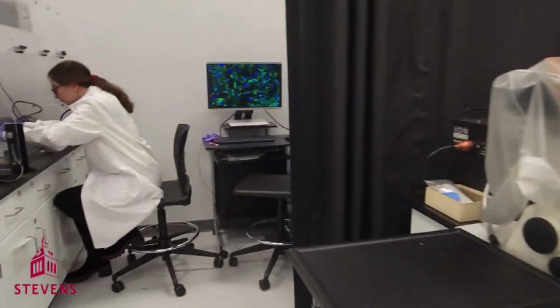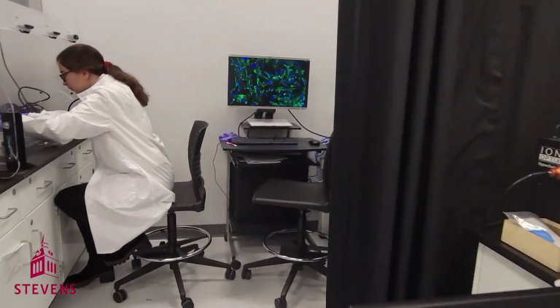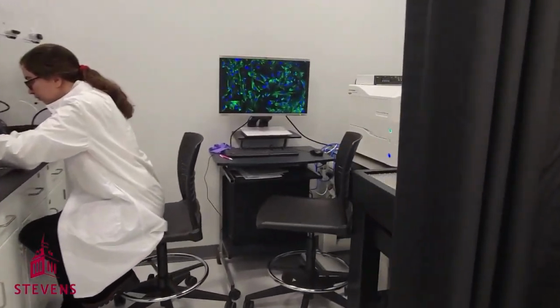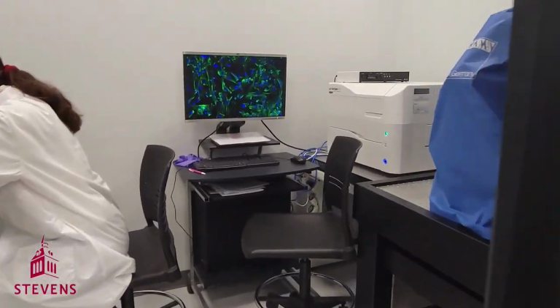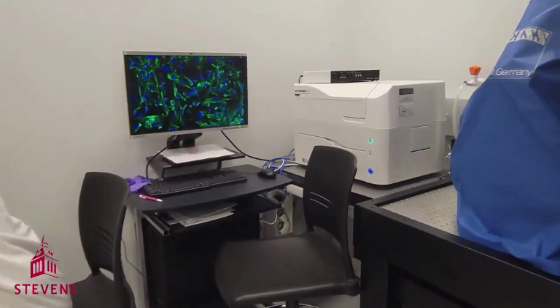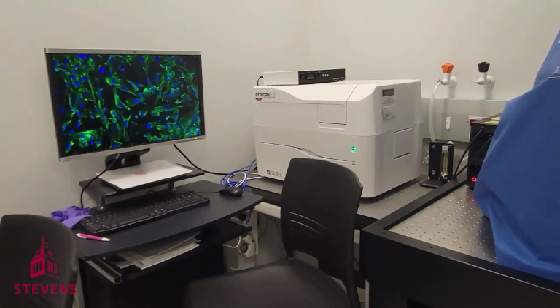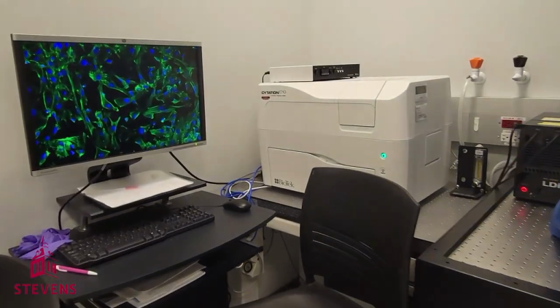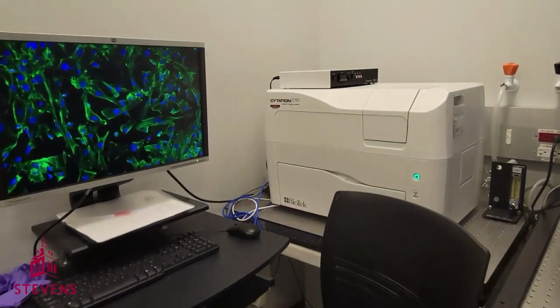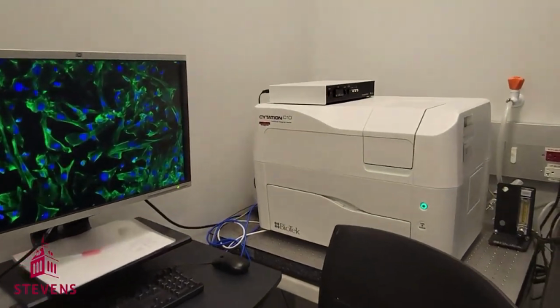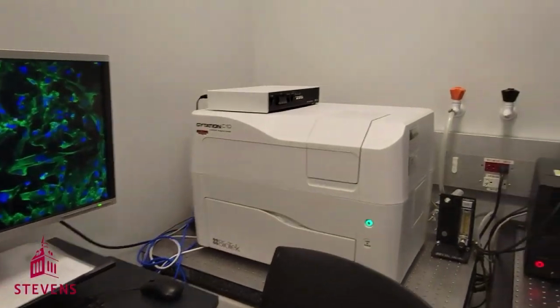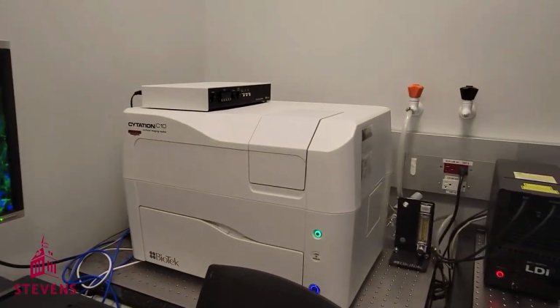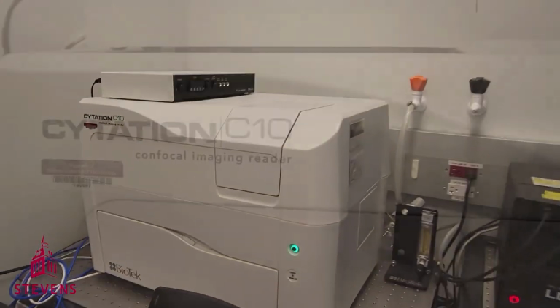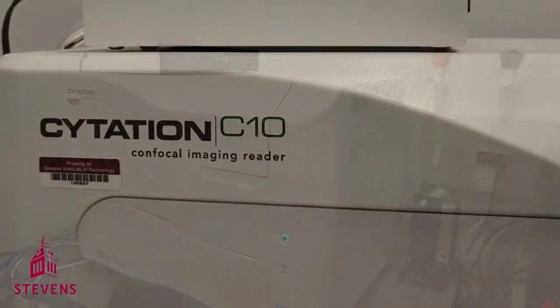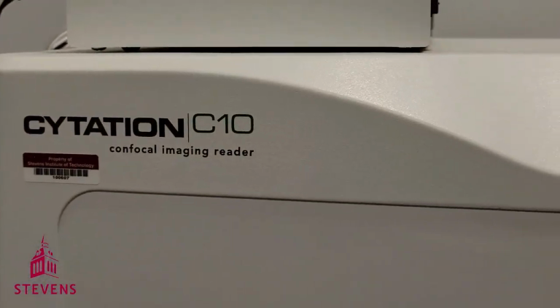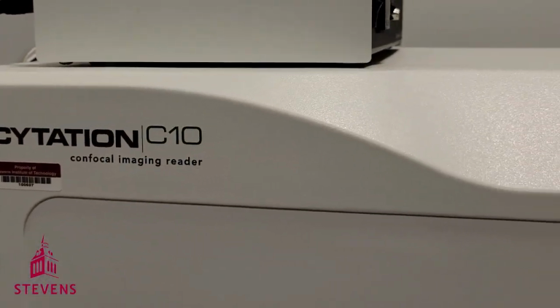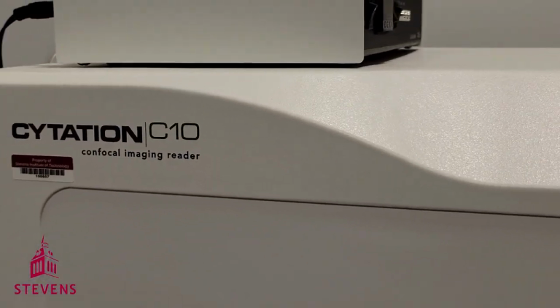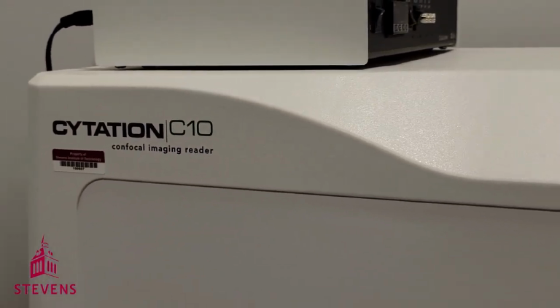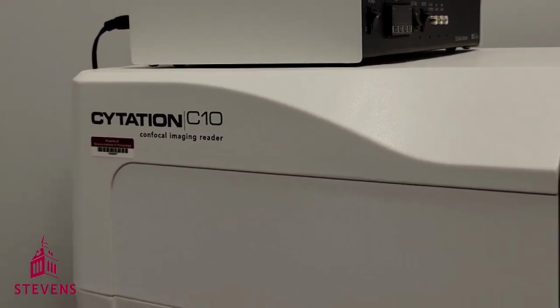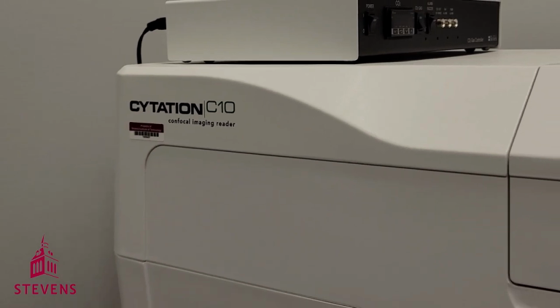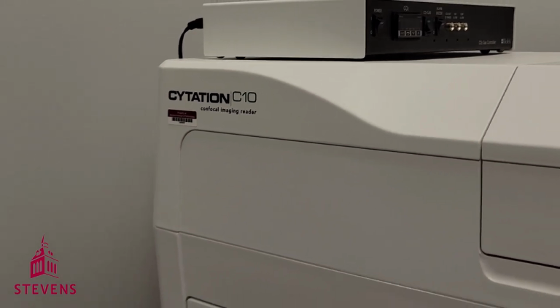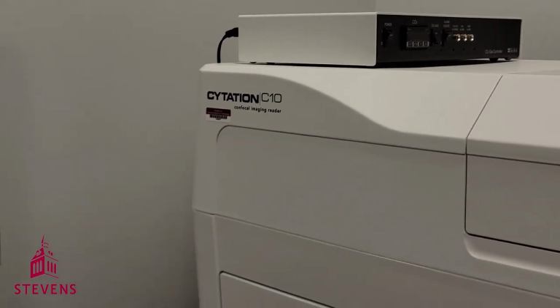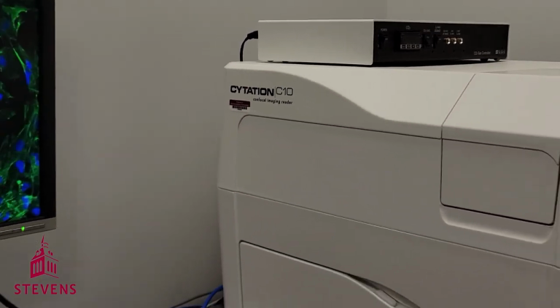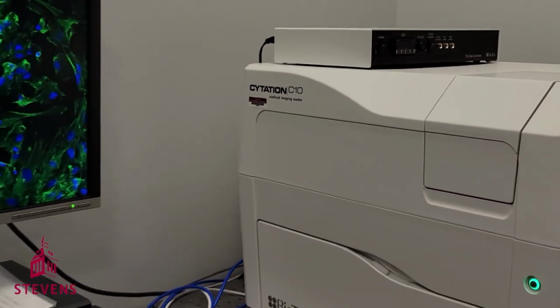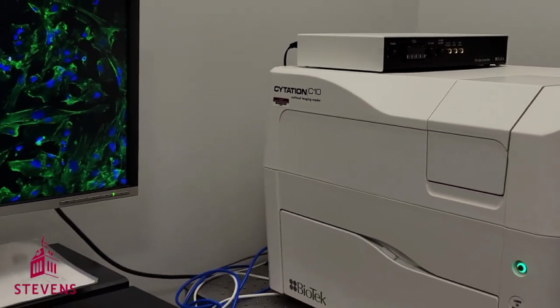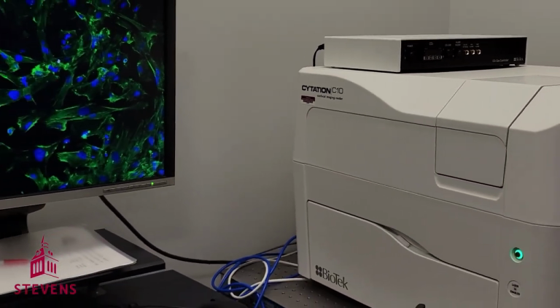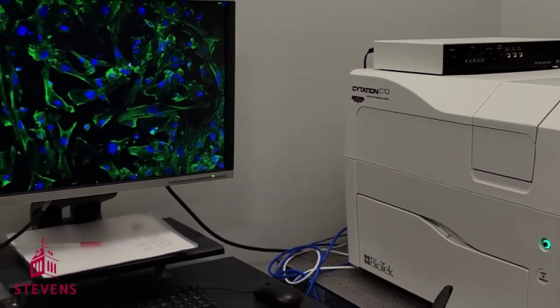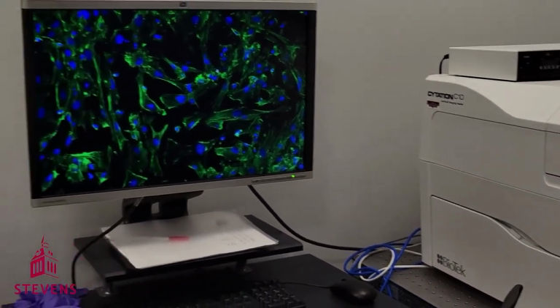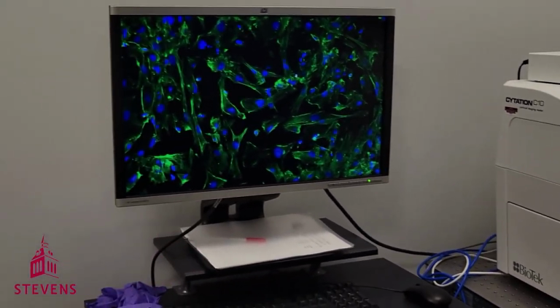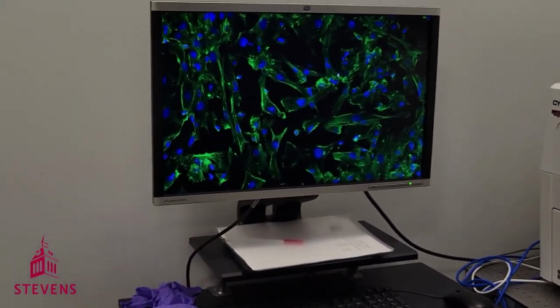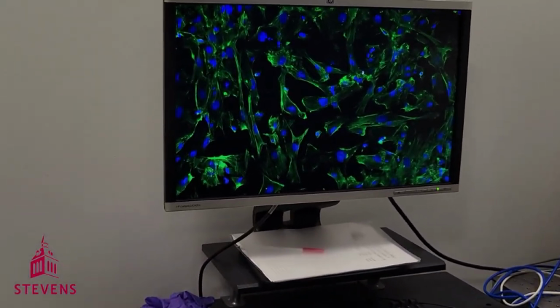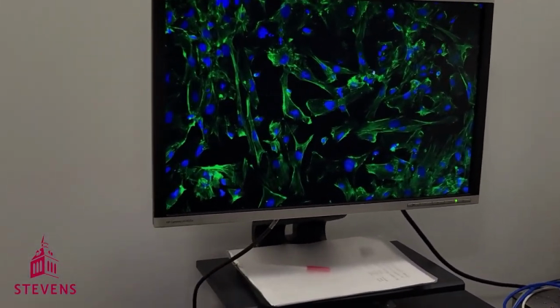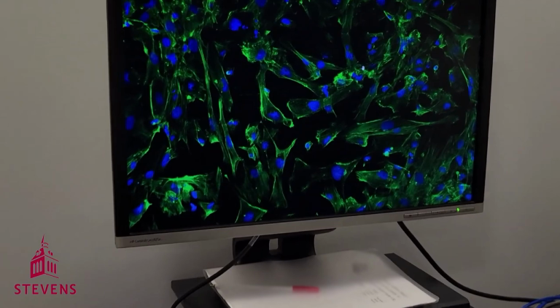In the back, we have a brand new spinning disc confocal microscope. This C10 microscope is the state of the art and can take time lapse, Z-stack, or montage images.